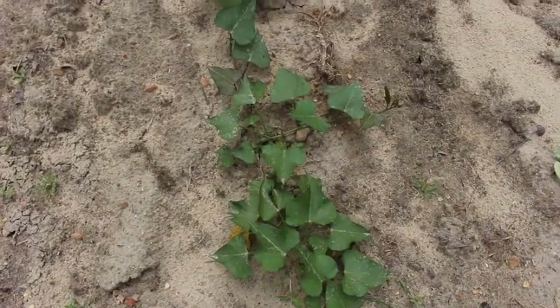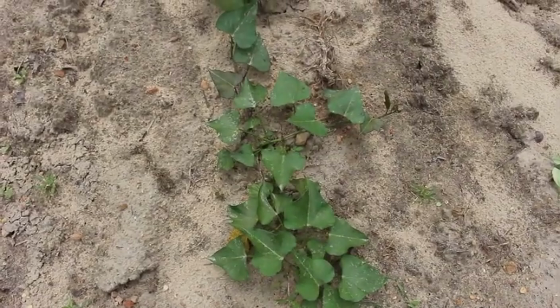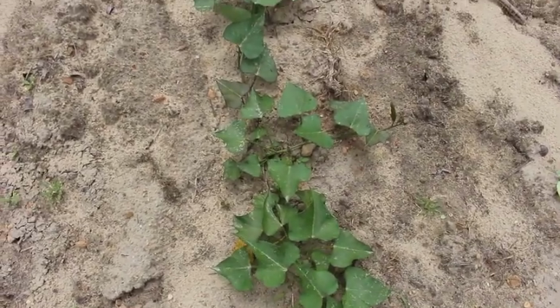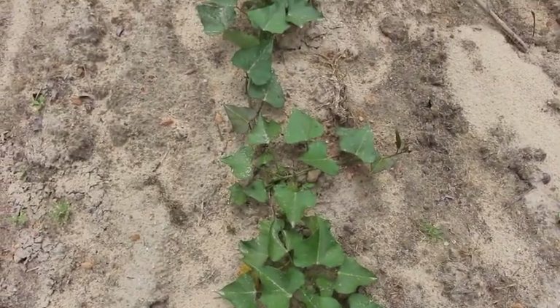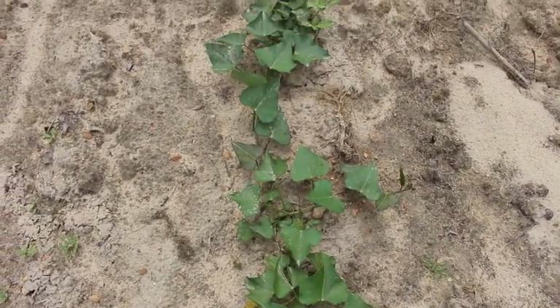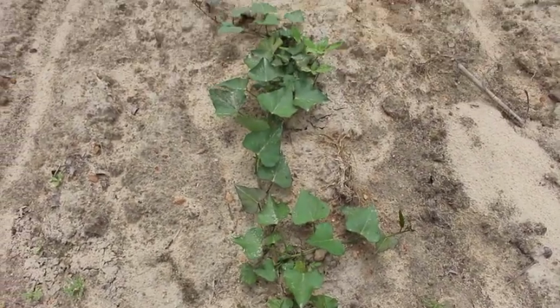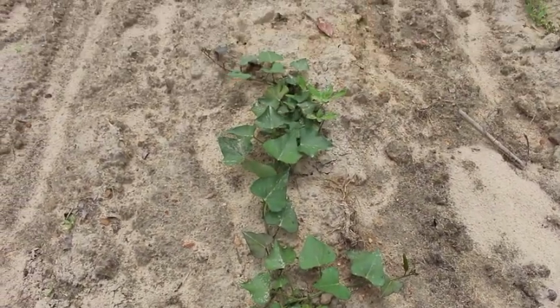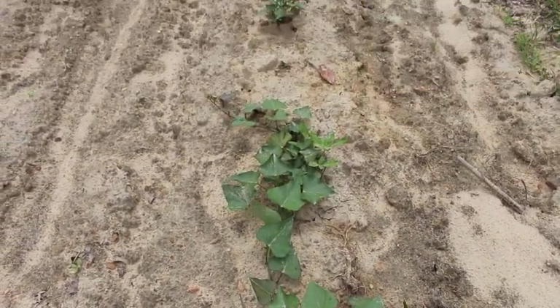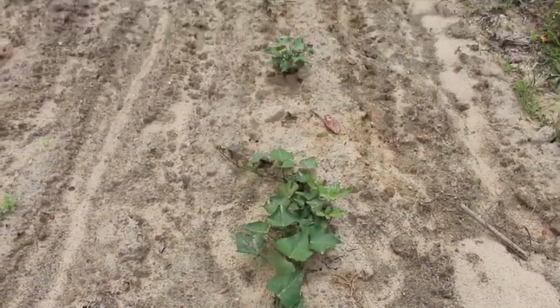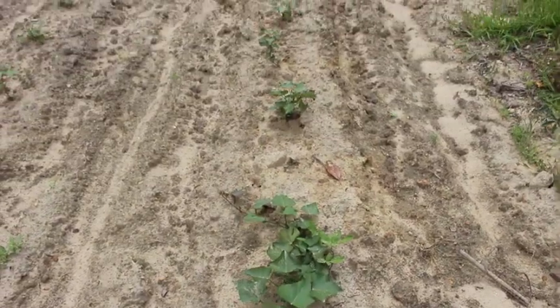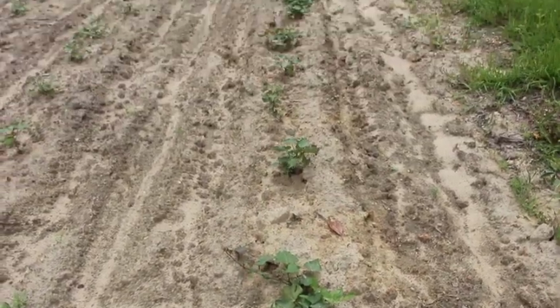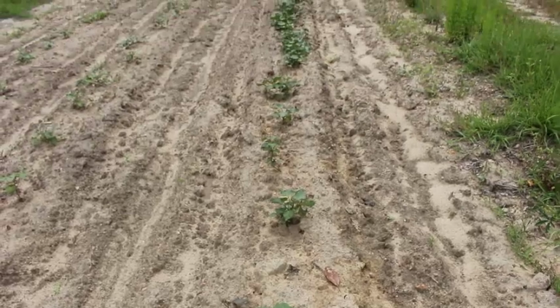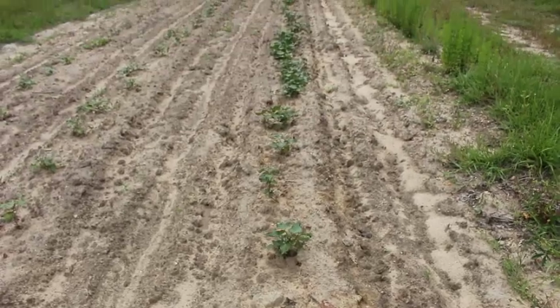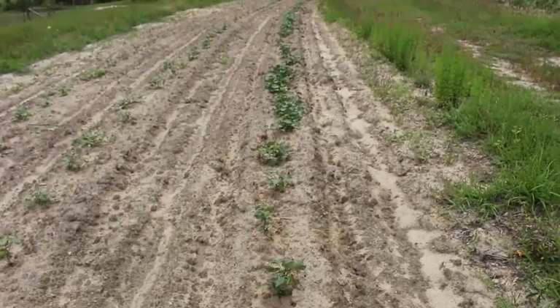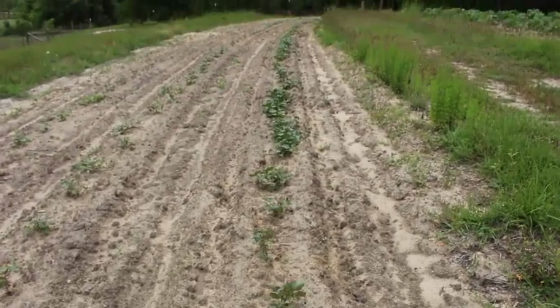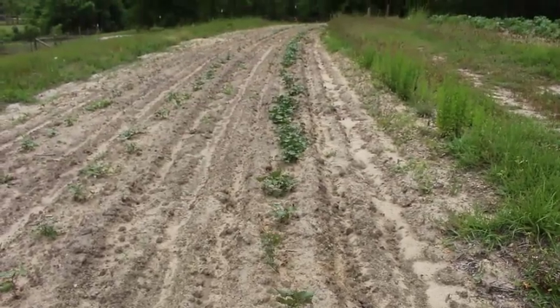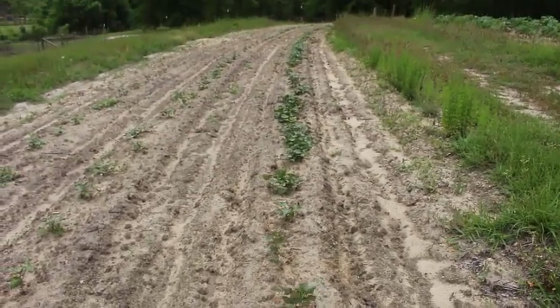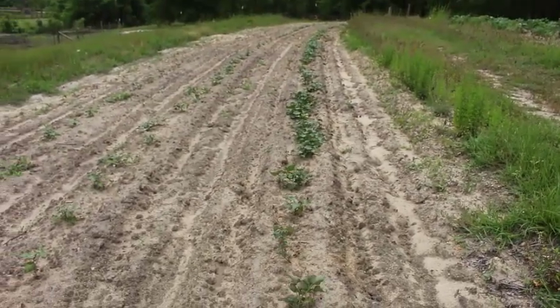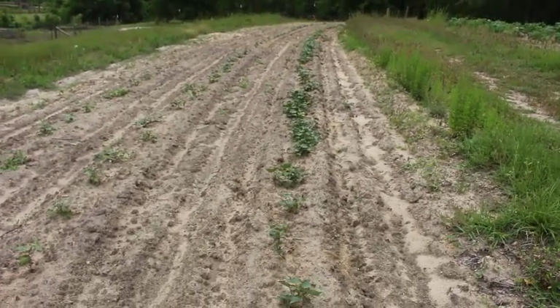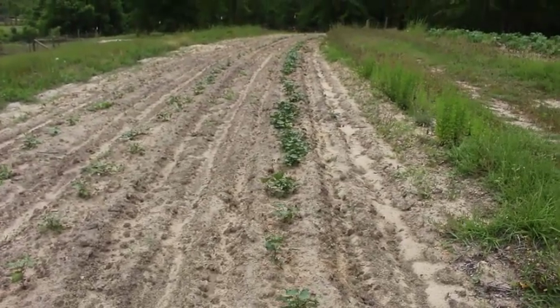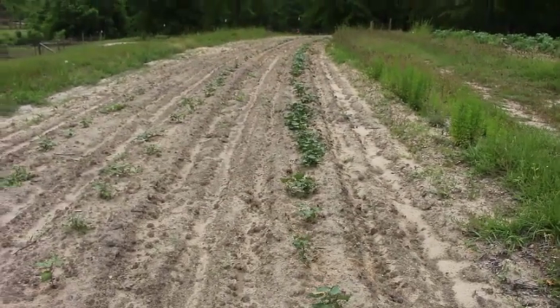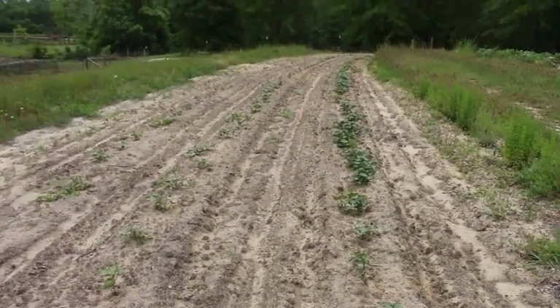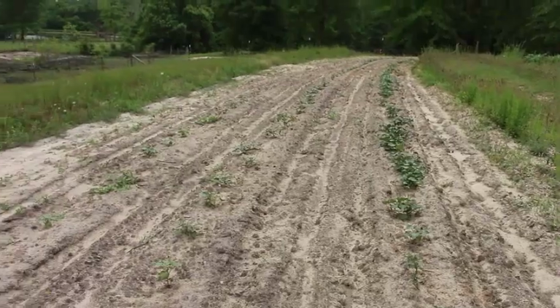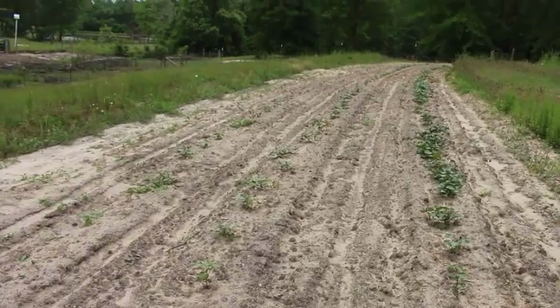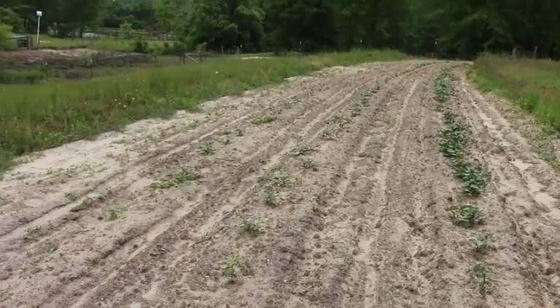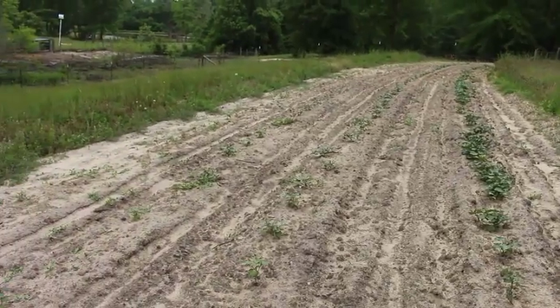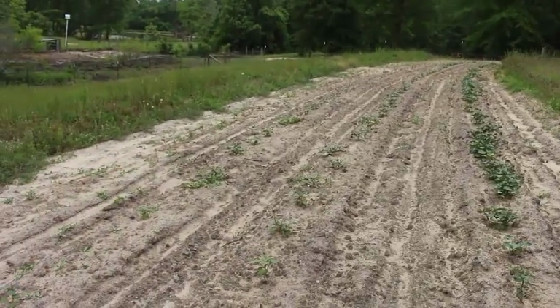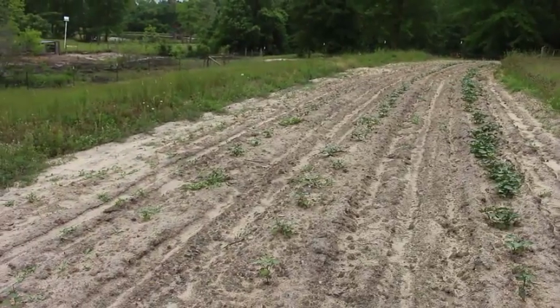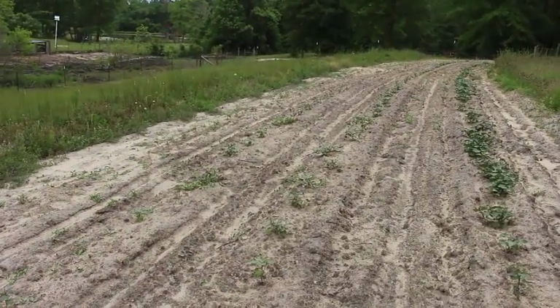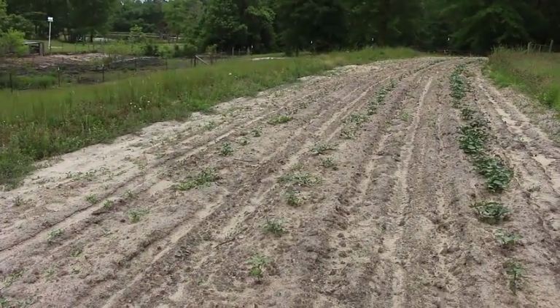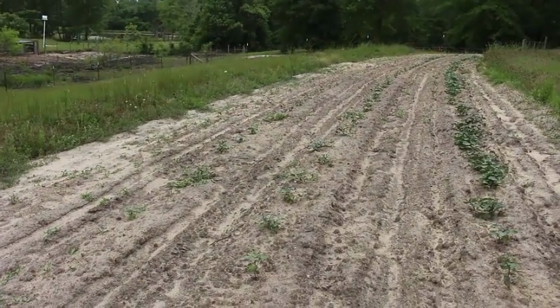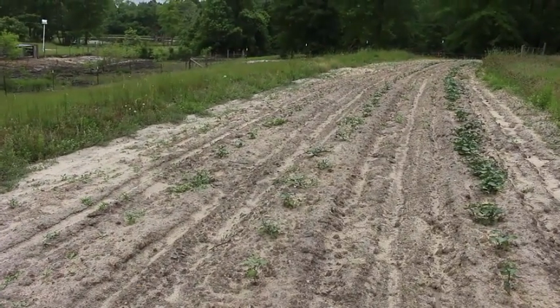The sweet potatoes are looking really good. We have planted four rows, each row planted at different times. These are from slips that Danny and I grew in the greenhouse — there are about 200 of them here.